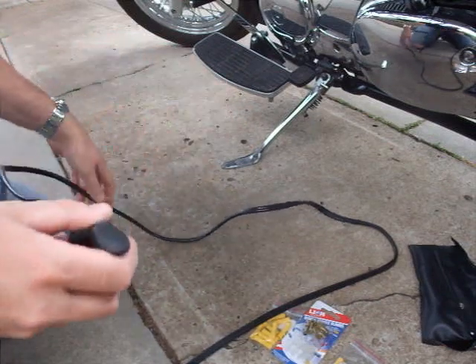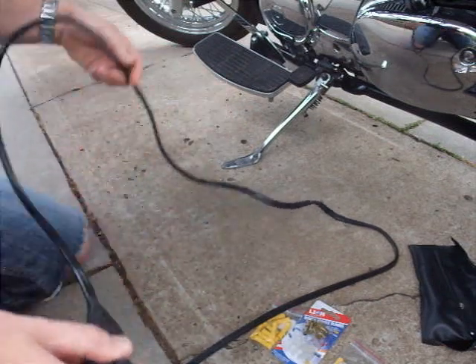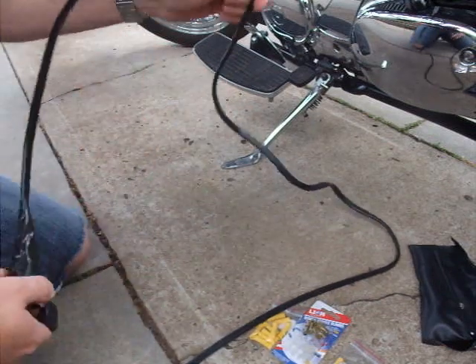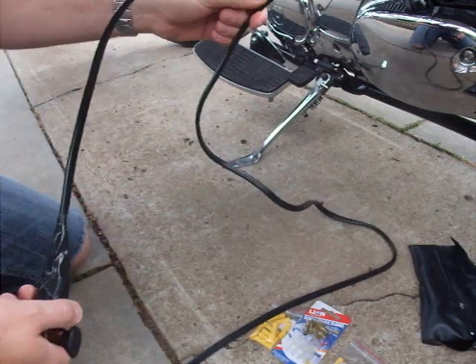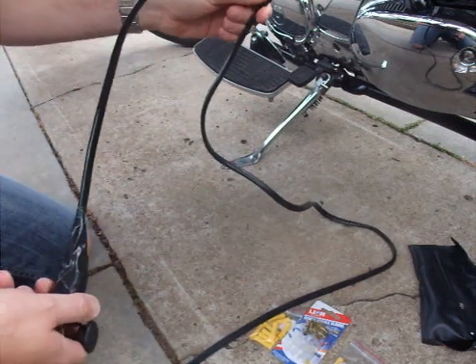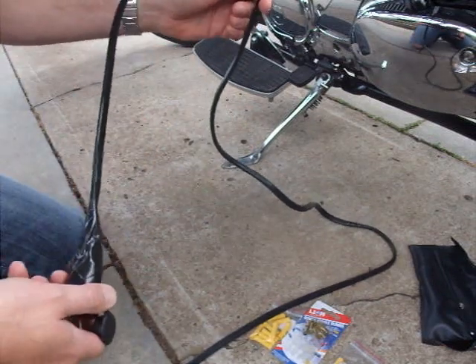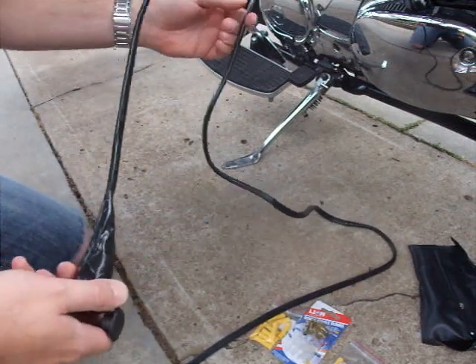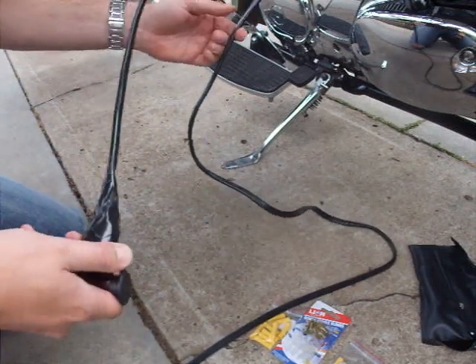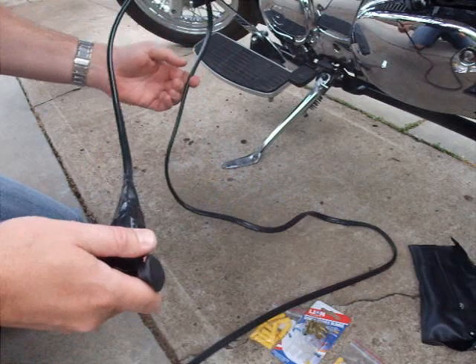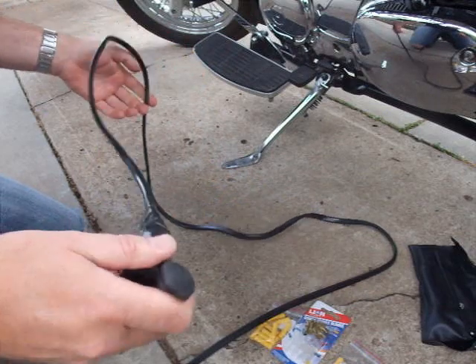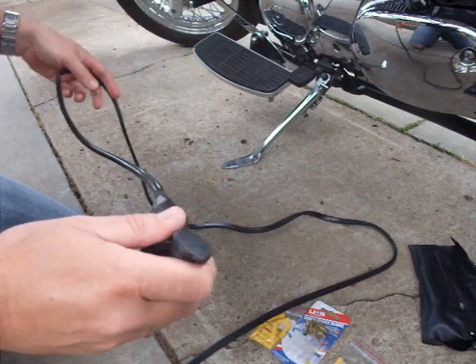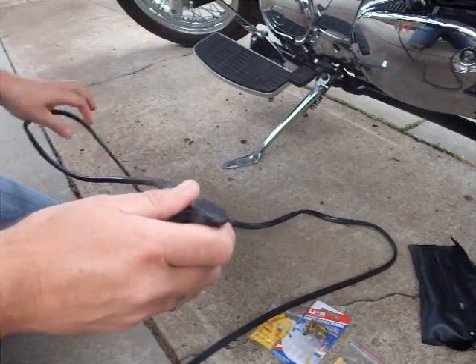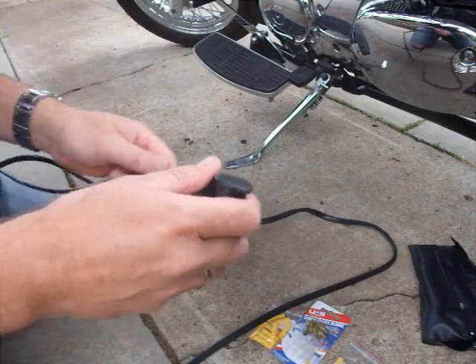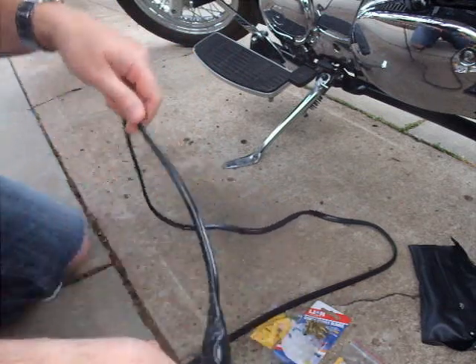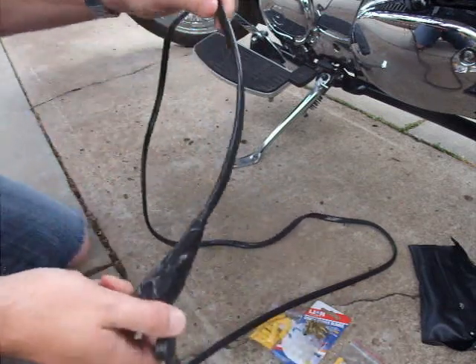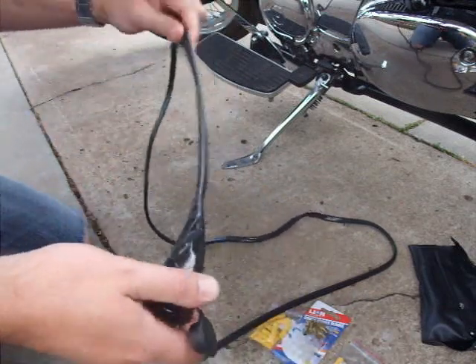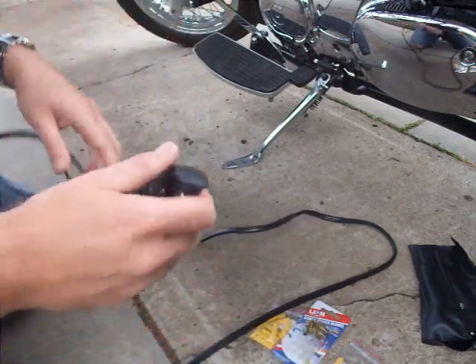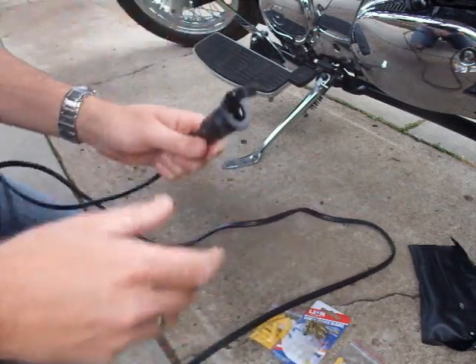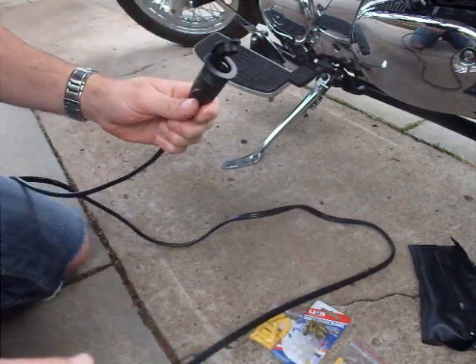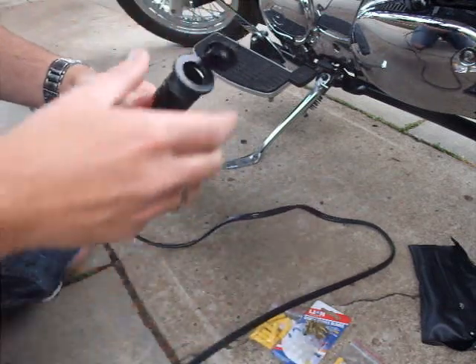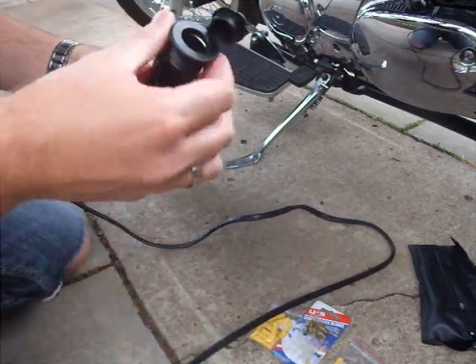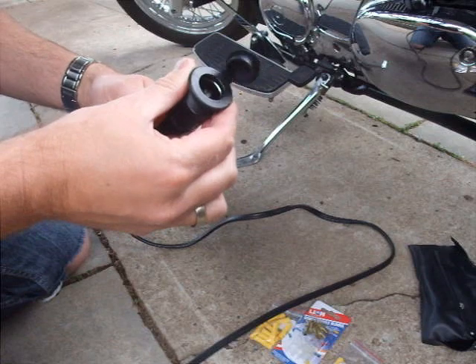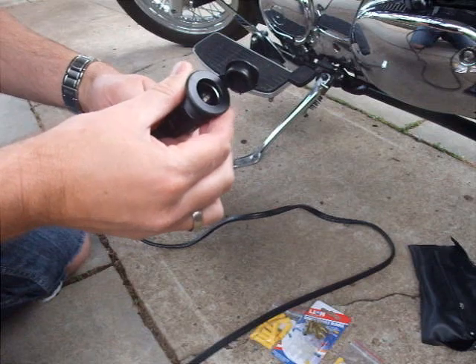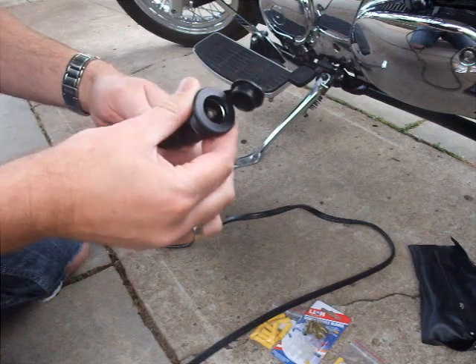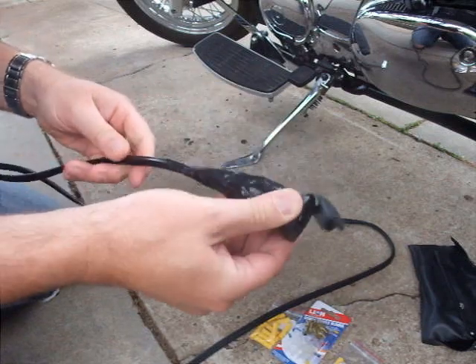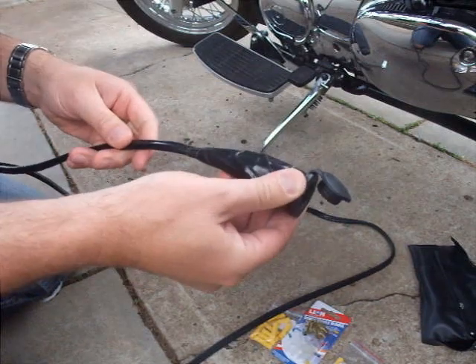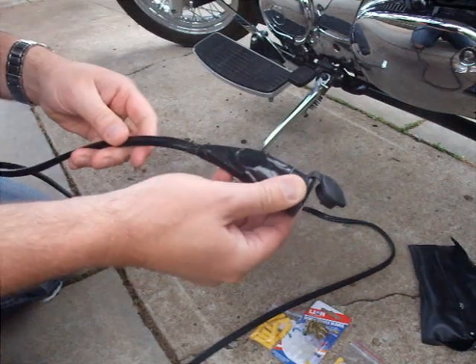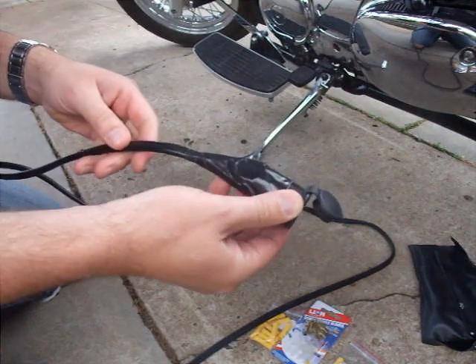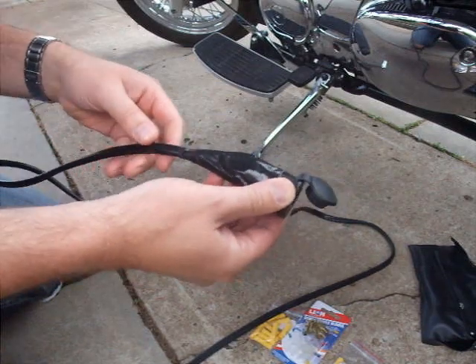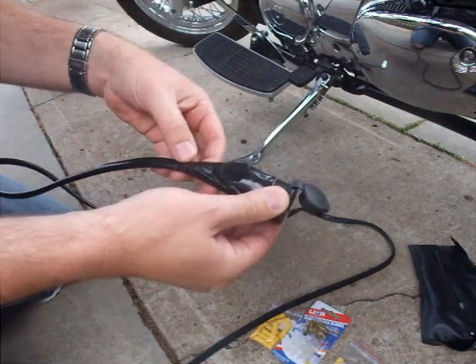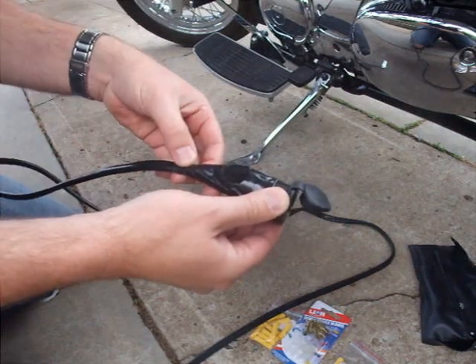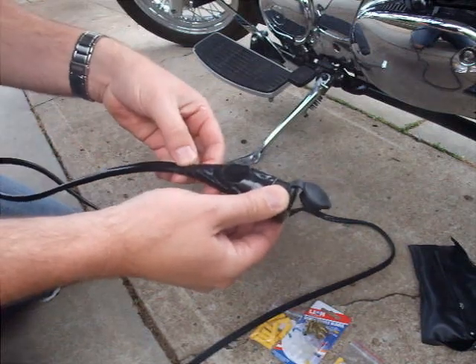I went and purchased some wire which basically has a negative and a positive through it — good, solid stuff. Got a socket, and just strip the ends there.